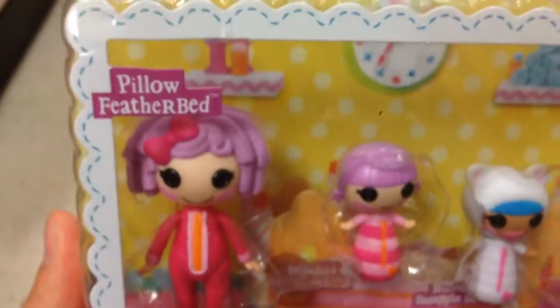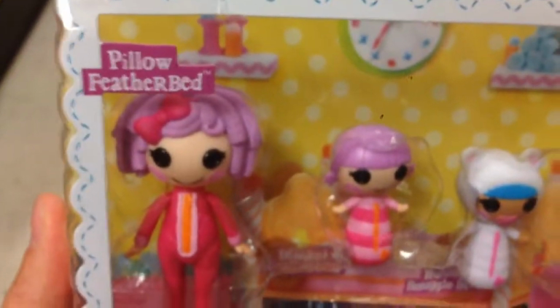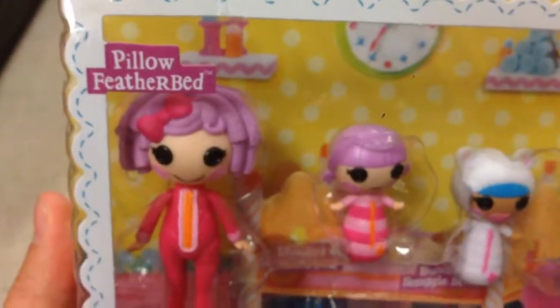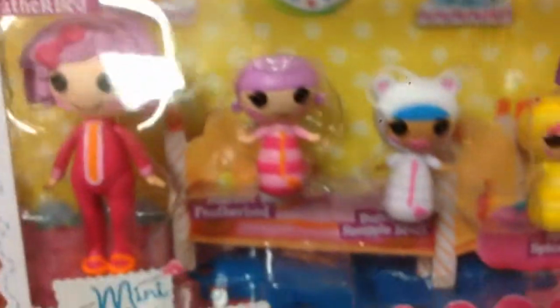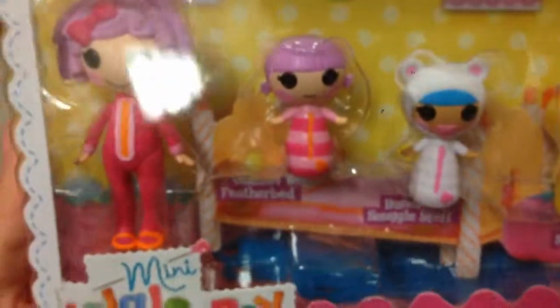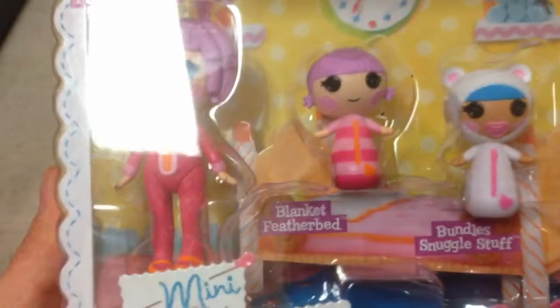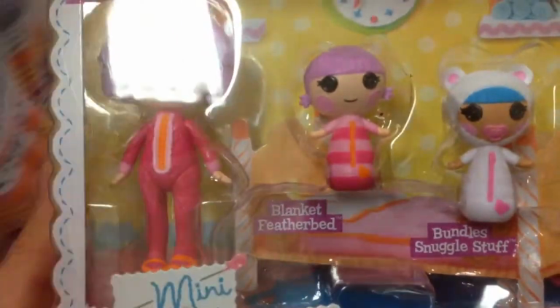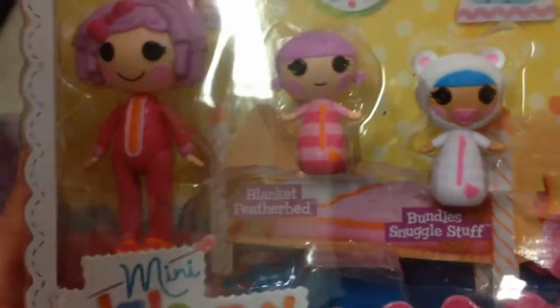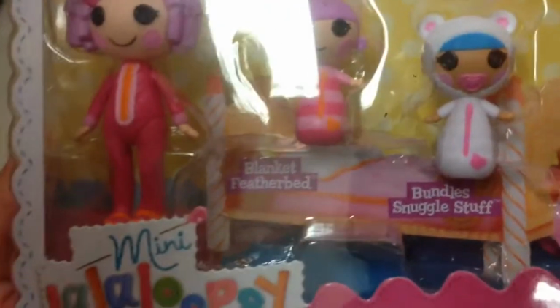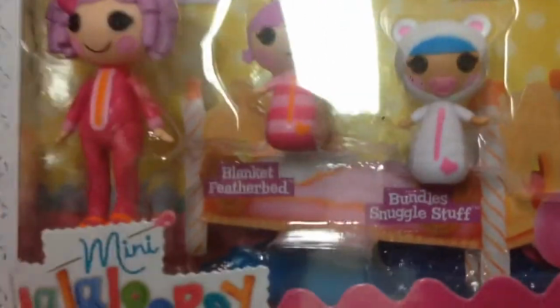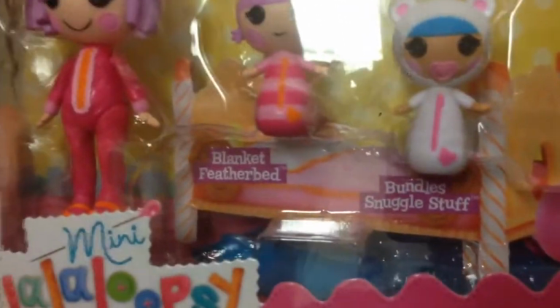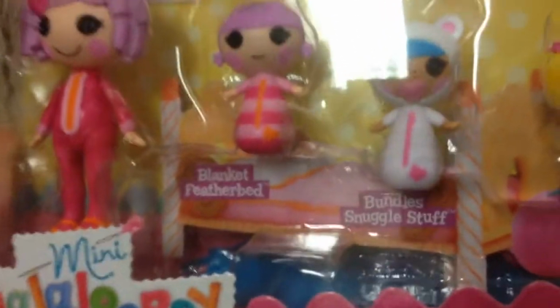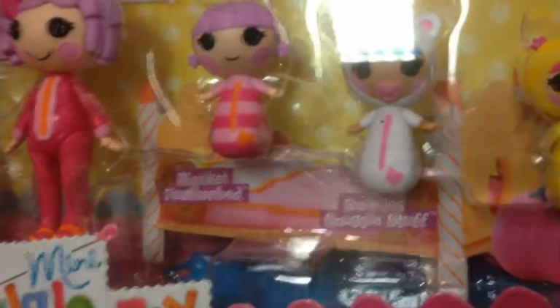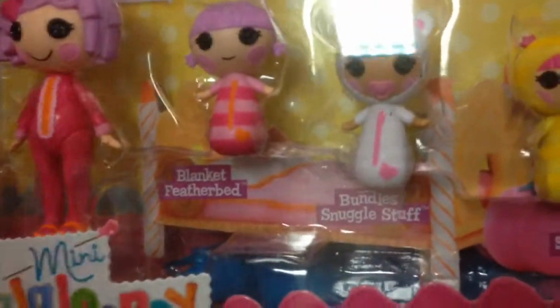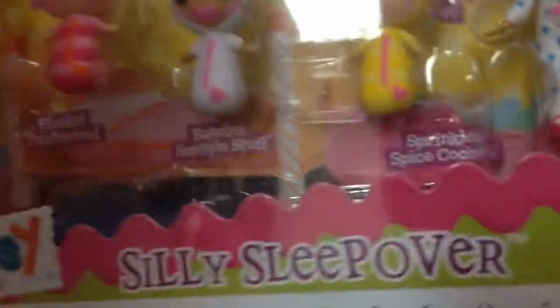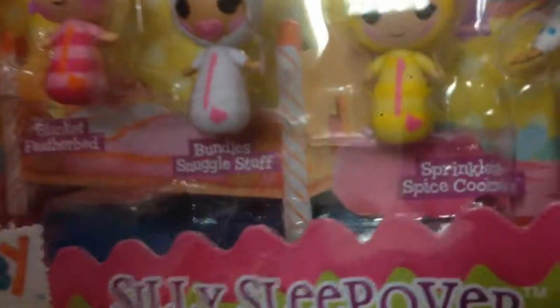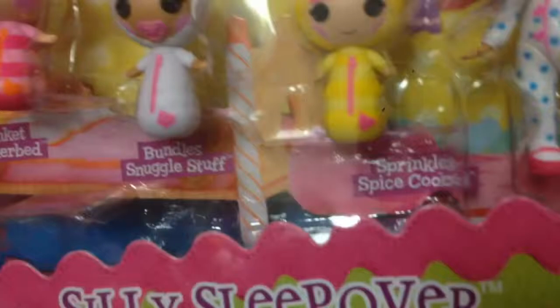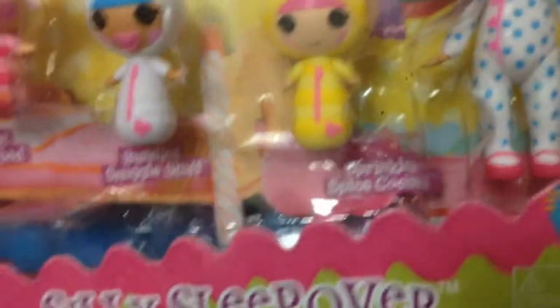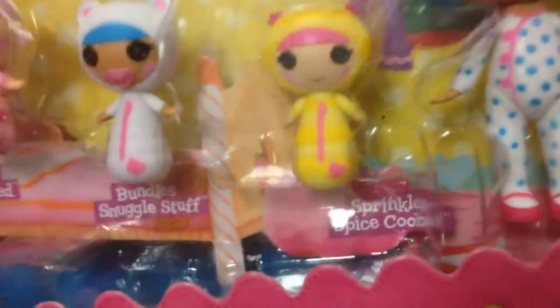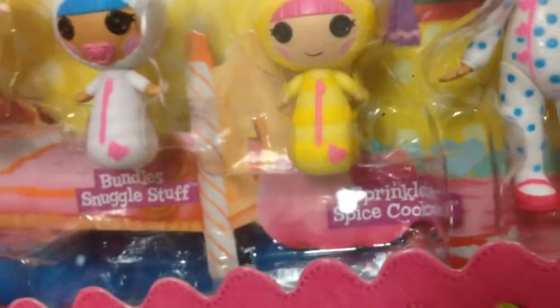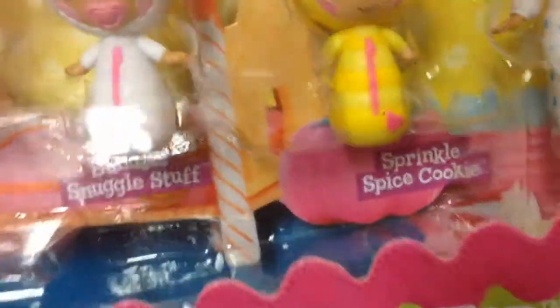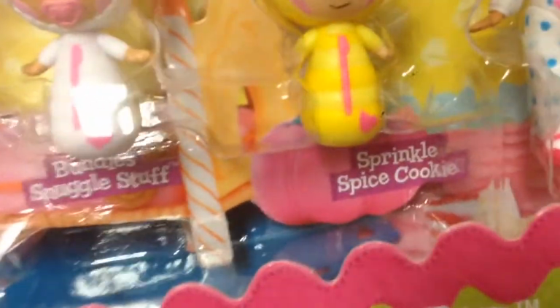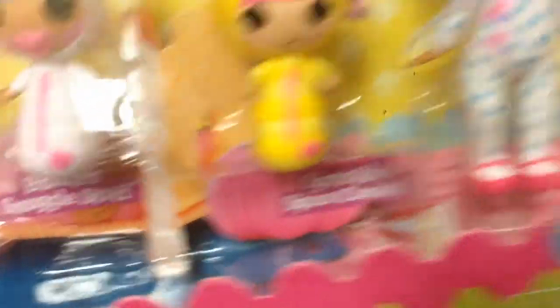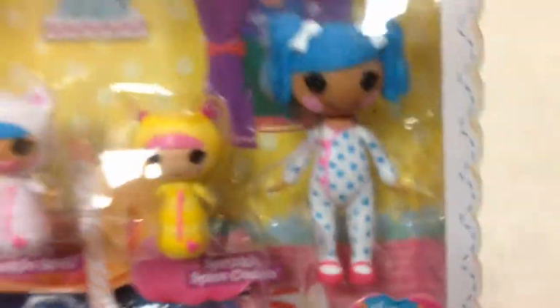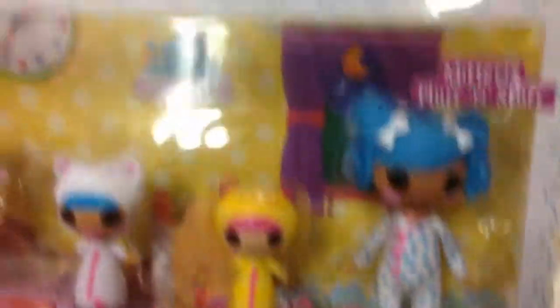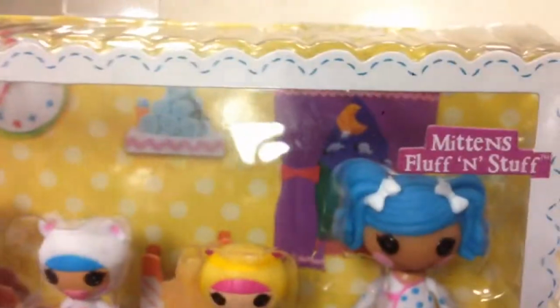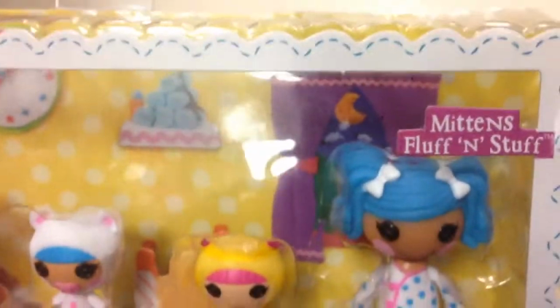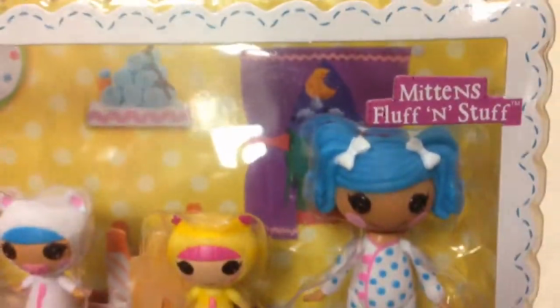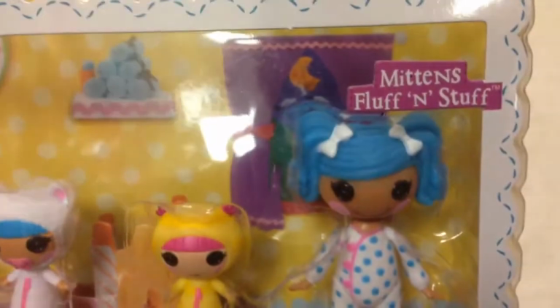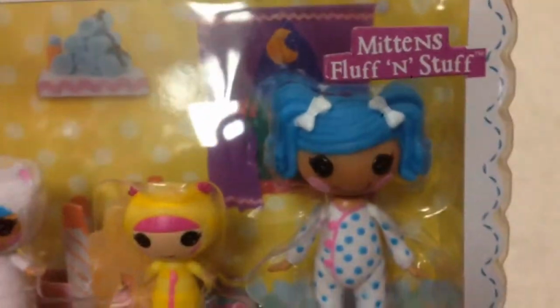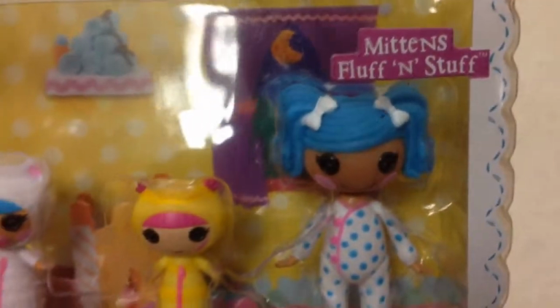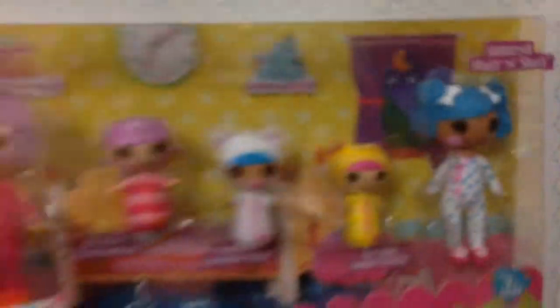So it looks like it comes with Pillow Feather Head — let's see what their name is — Blanket Feather Bed, Bundles Snuggle Stuff, Sprinkle Spice Cookie, and the last one here is Mittens Fluffin' Stuff.